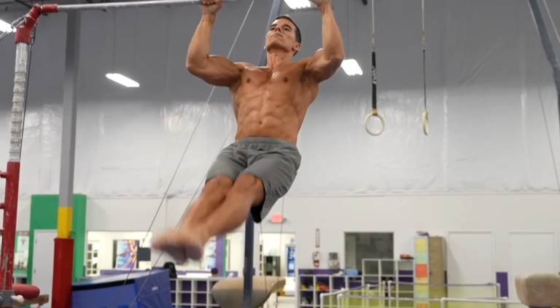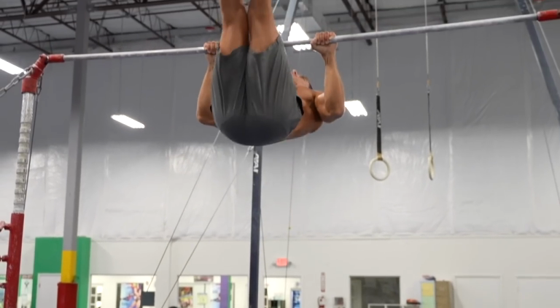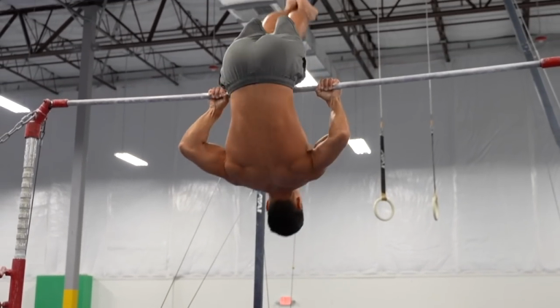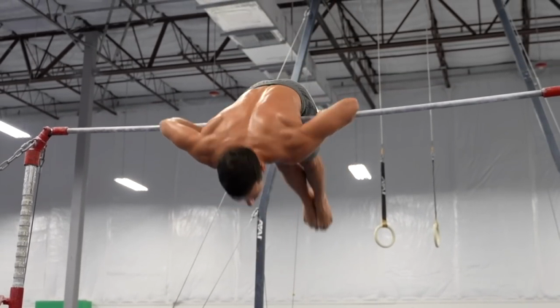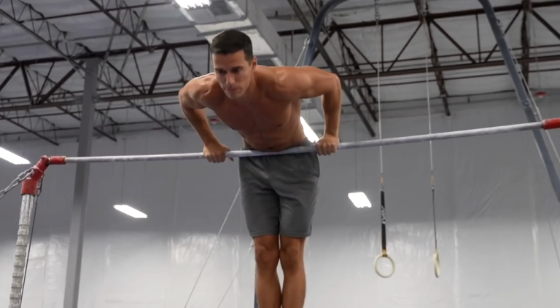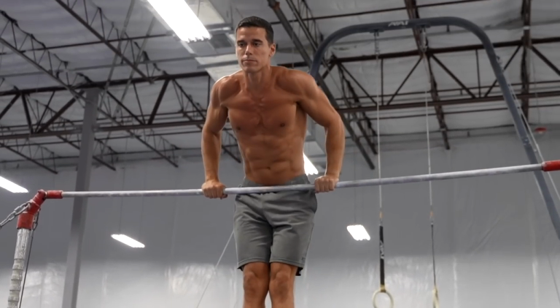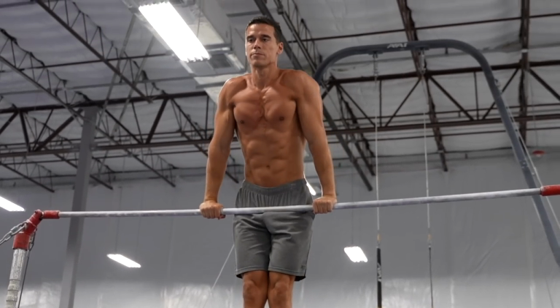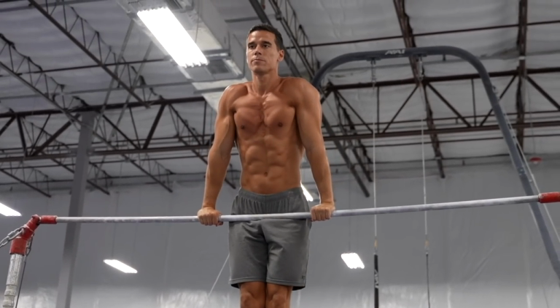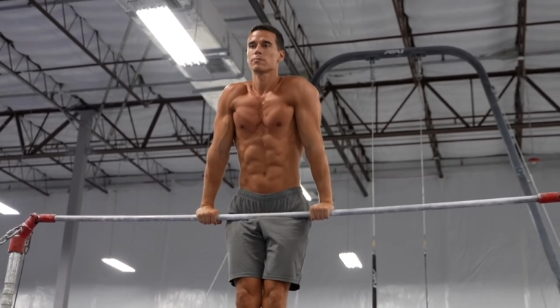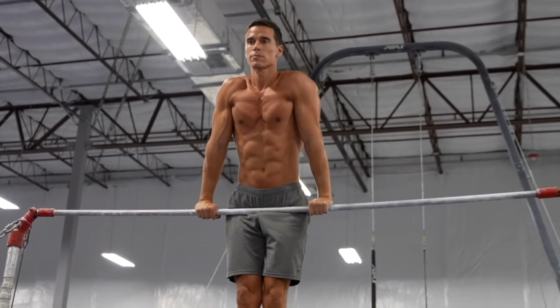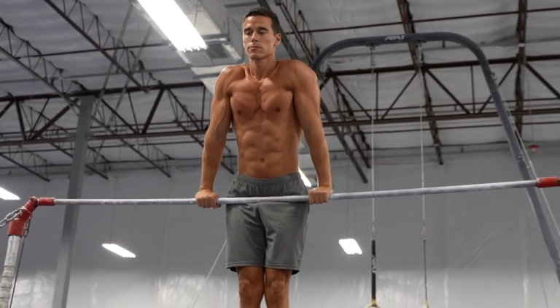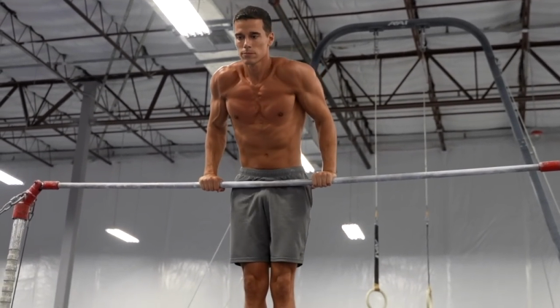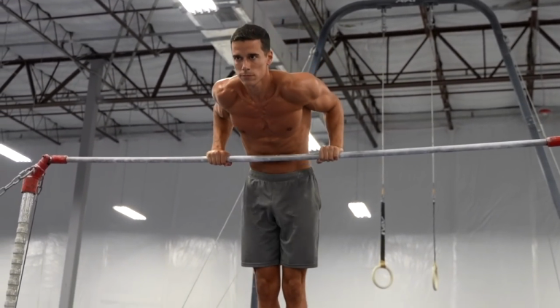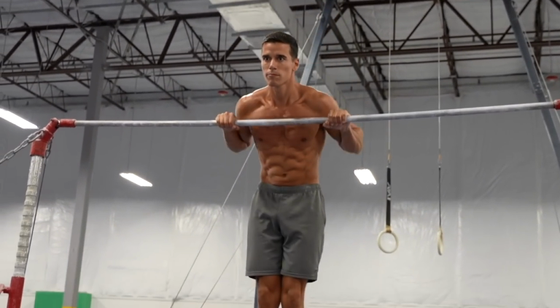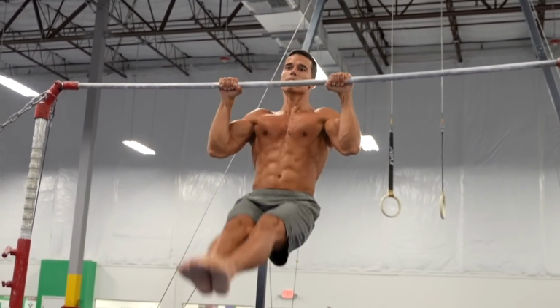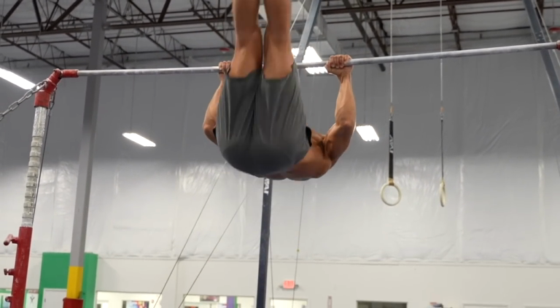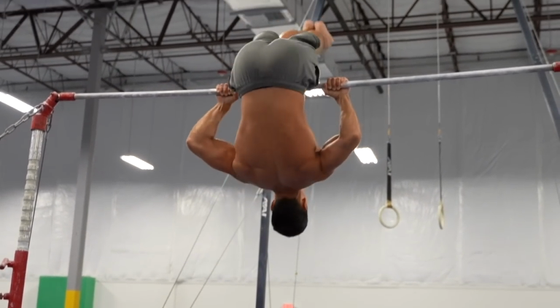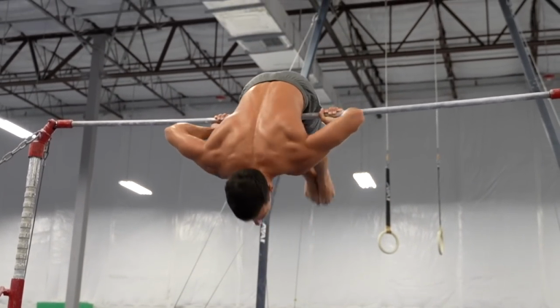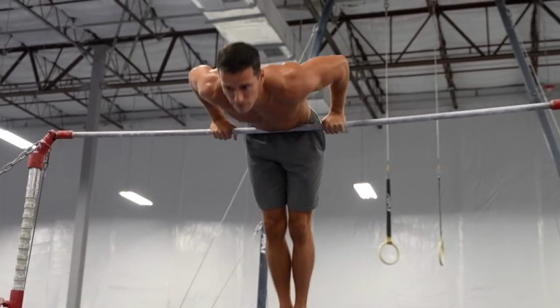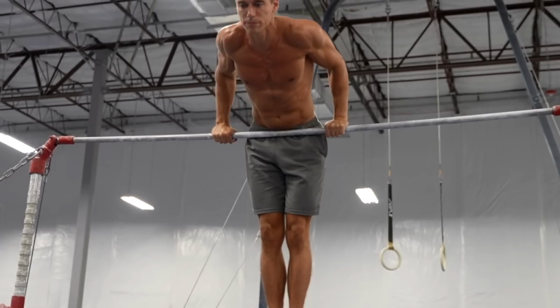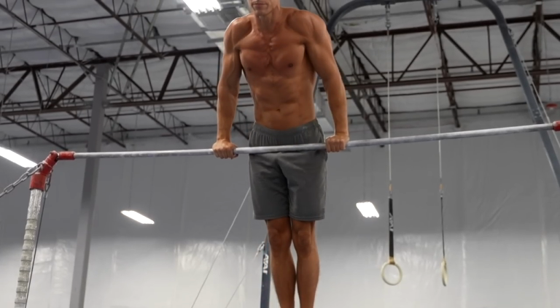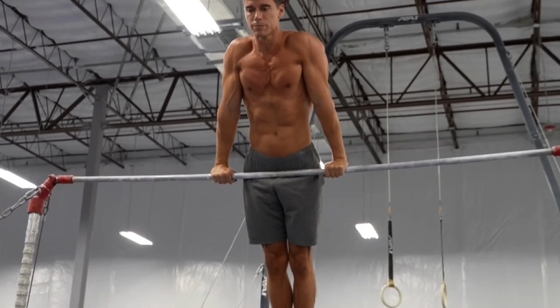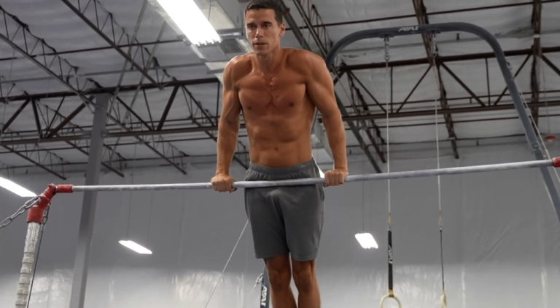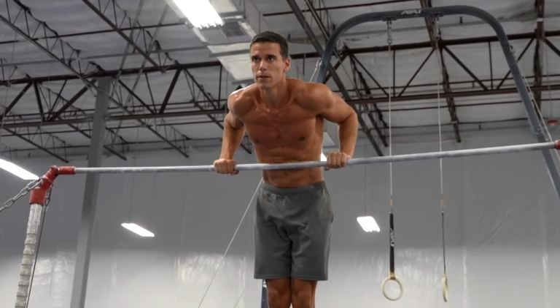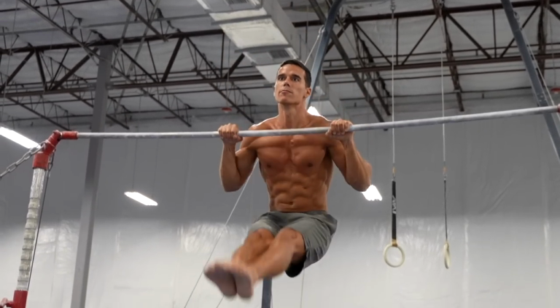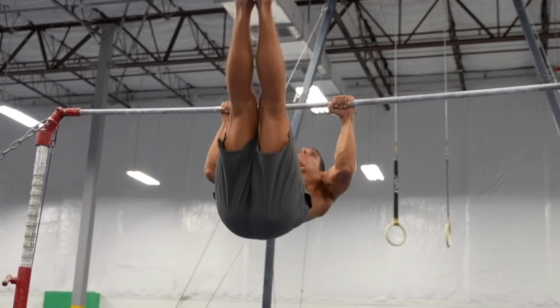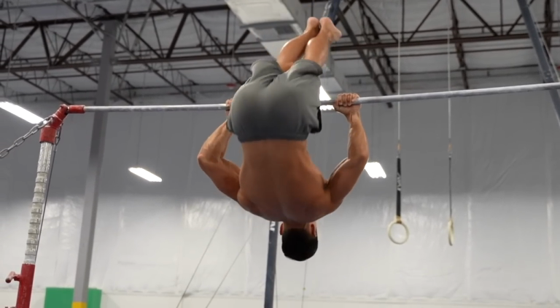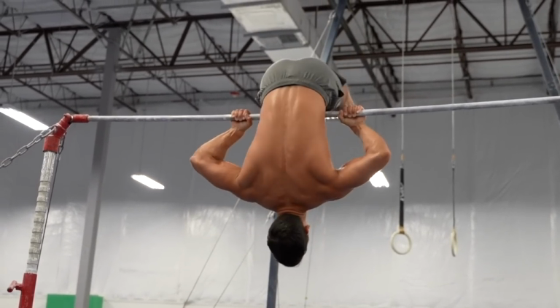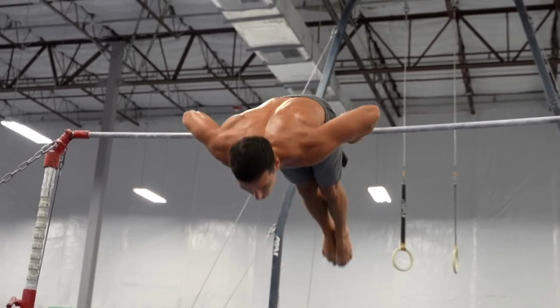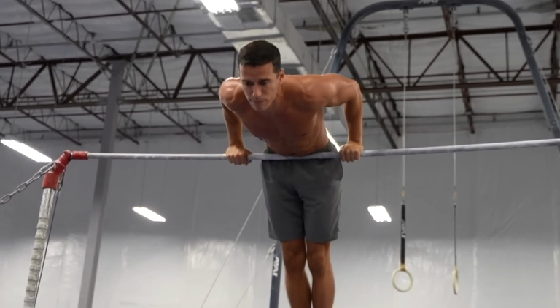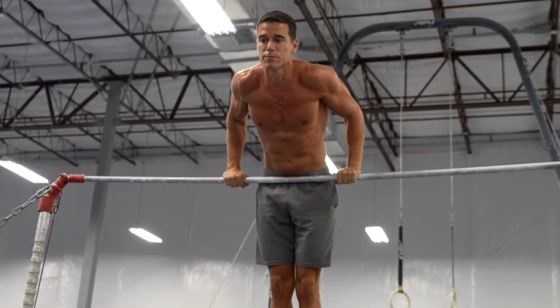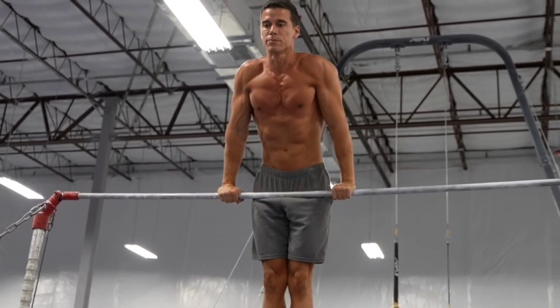To do pullovers from support: bend your arms, descend to the lower end point of the dip, then start to raise your legs as you lean back with your upper body — from there it's the same technique you learned. You can do 5 to even 10 reps in a set.